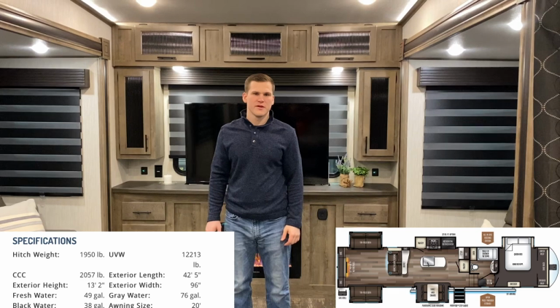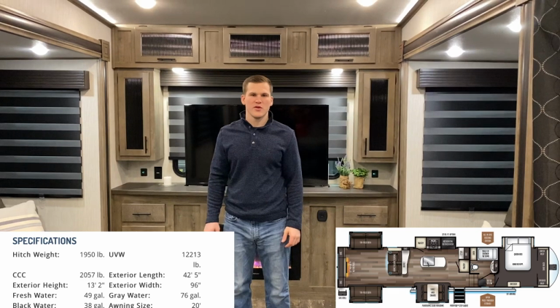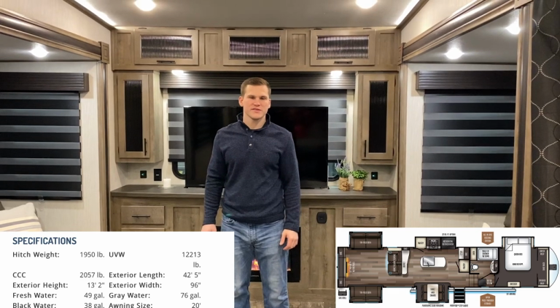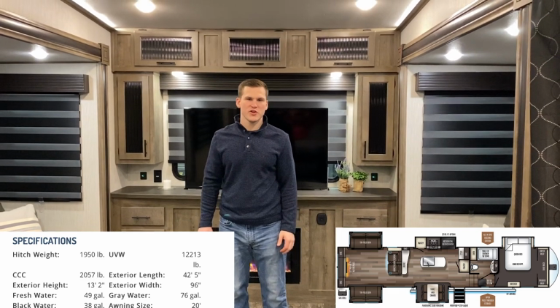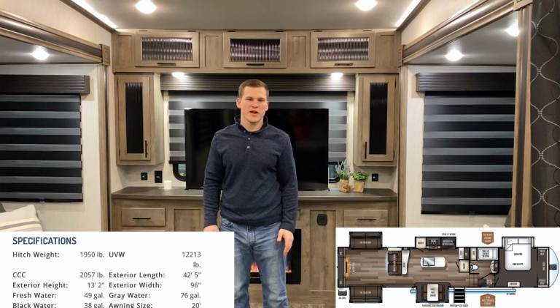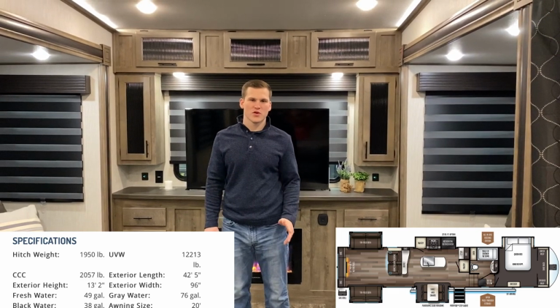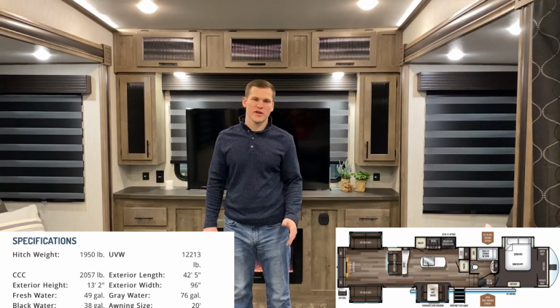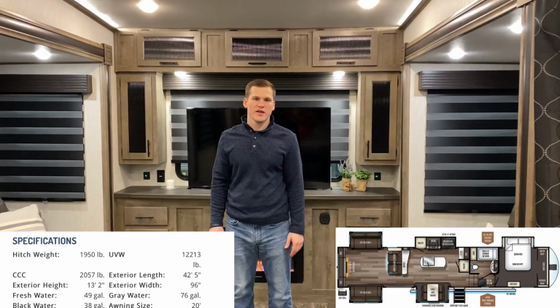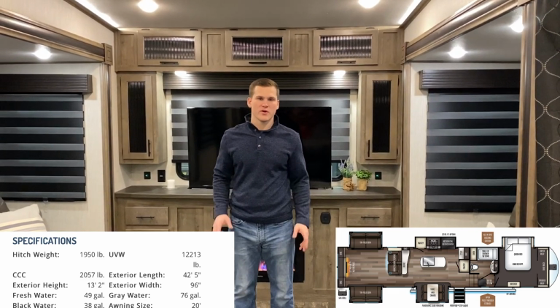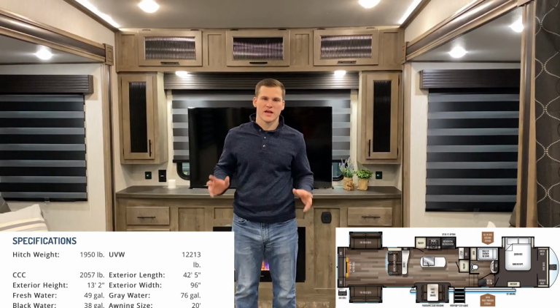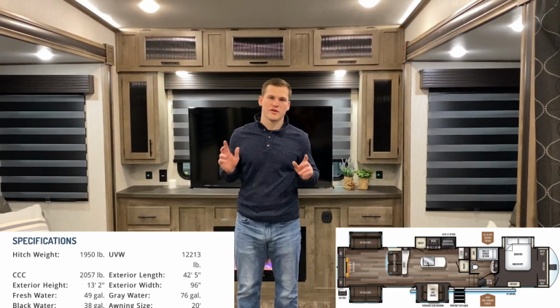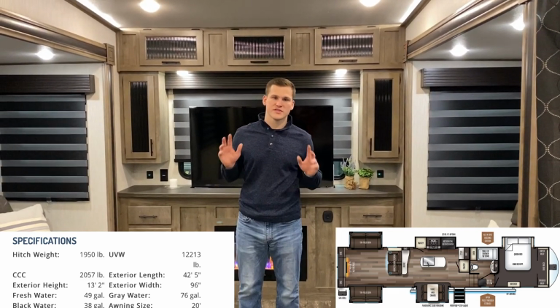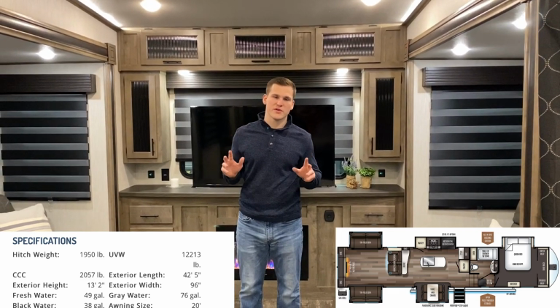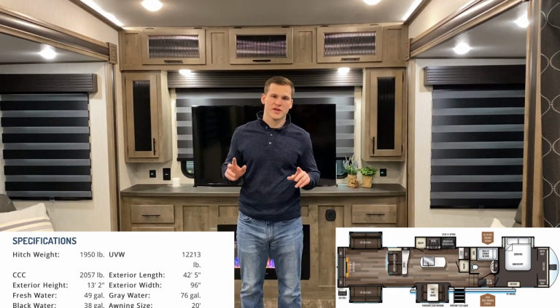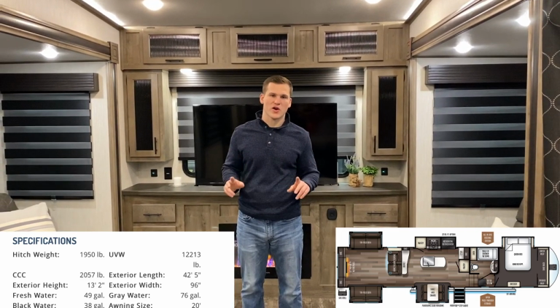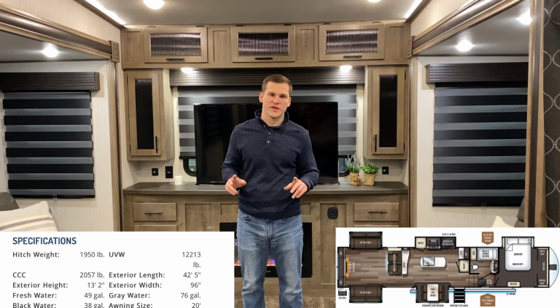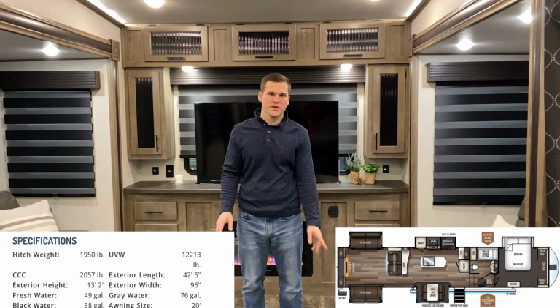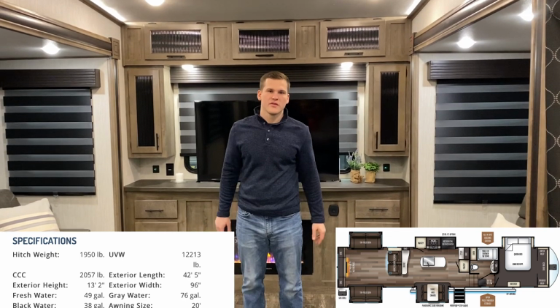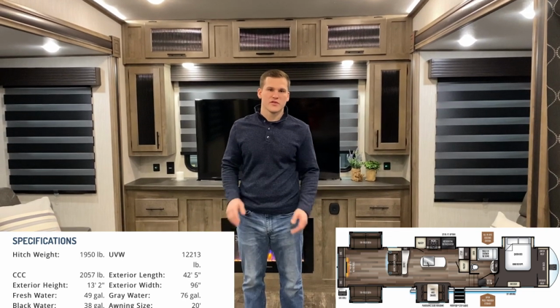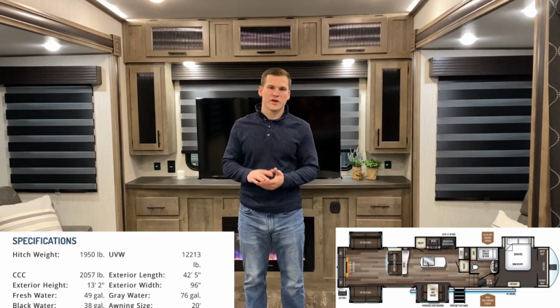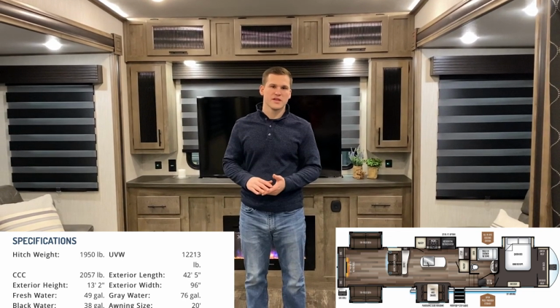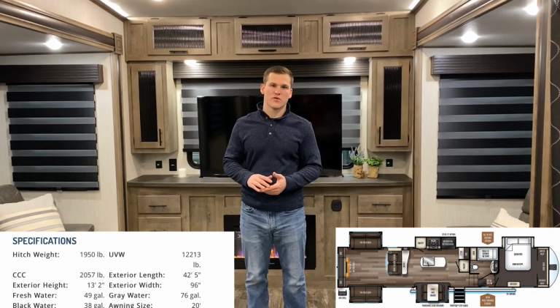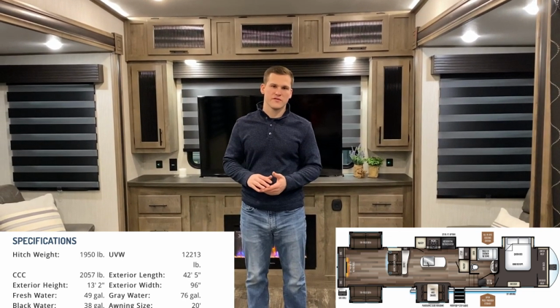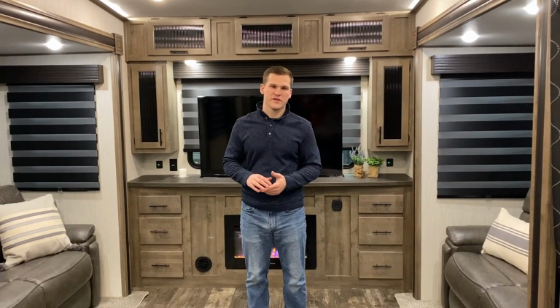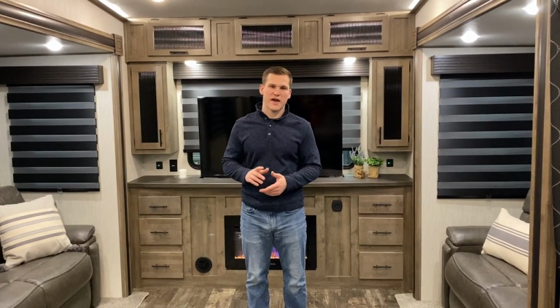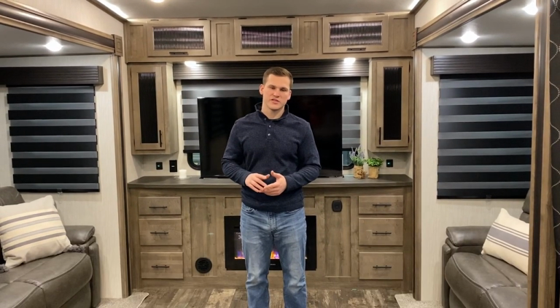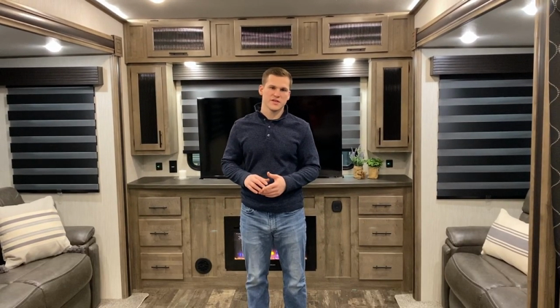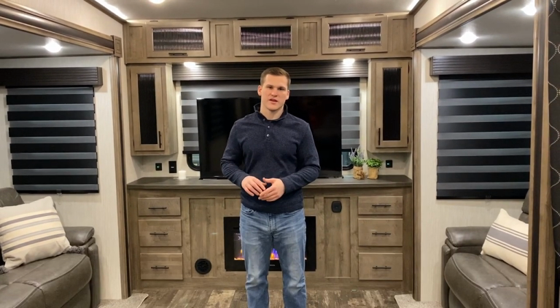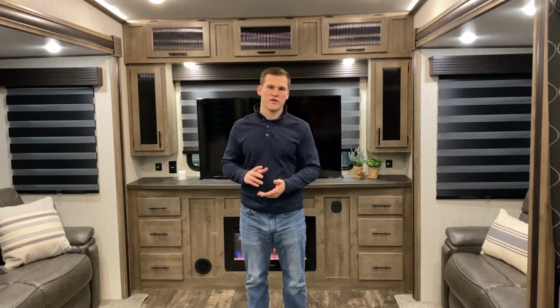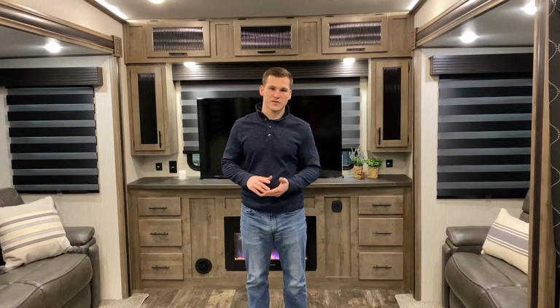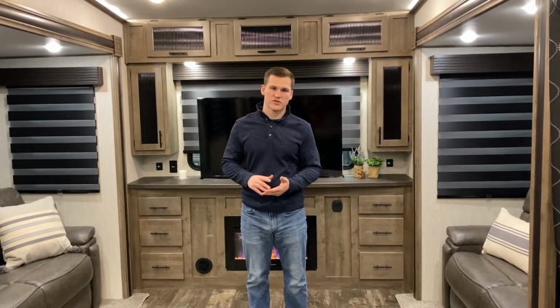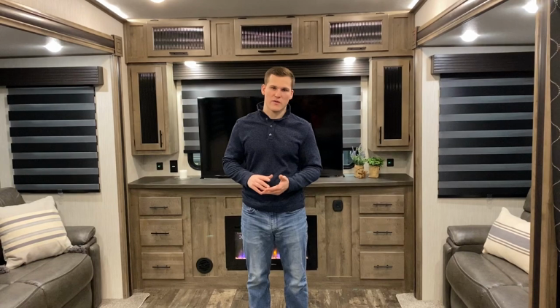Hello ladies and gentlemen, my name is Corian and we're inside the Sabre 38 RDP. This fifth wheel comes in at 42 feet 5 inches and a 12,000 pound dry weight.